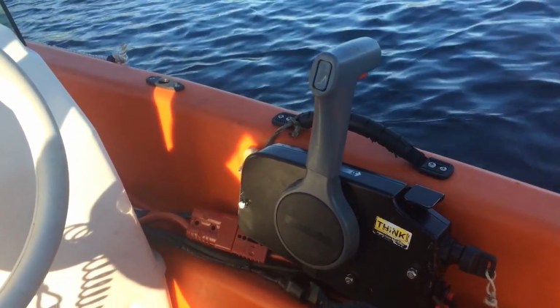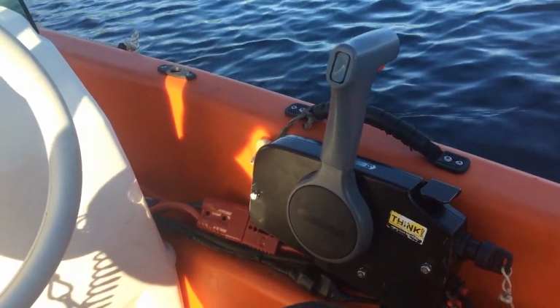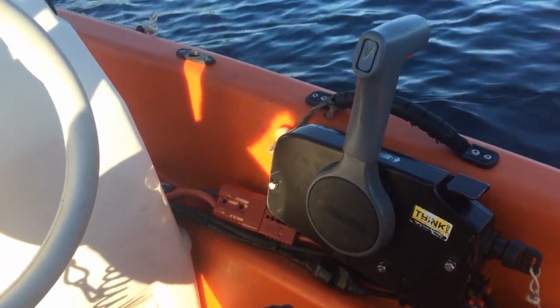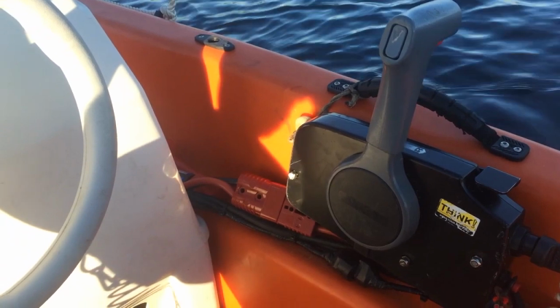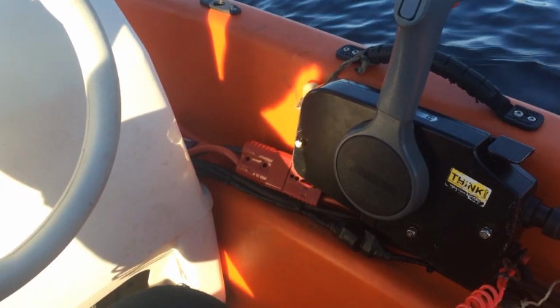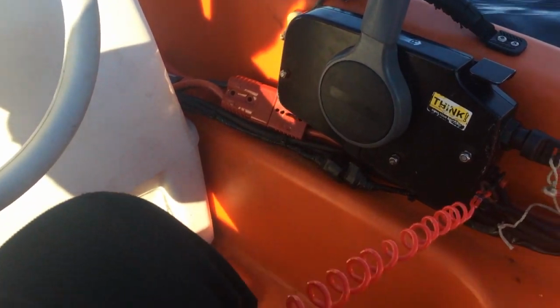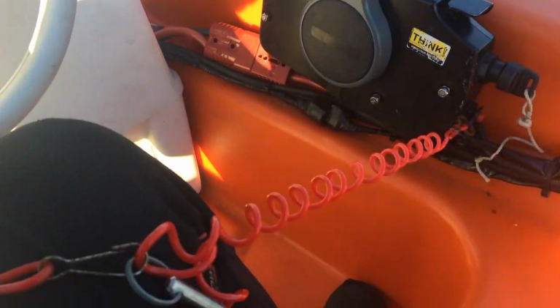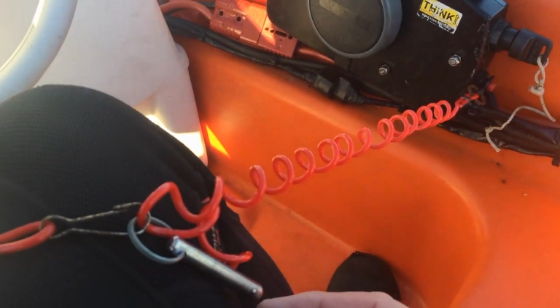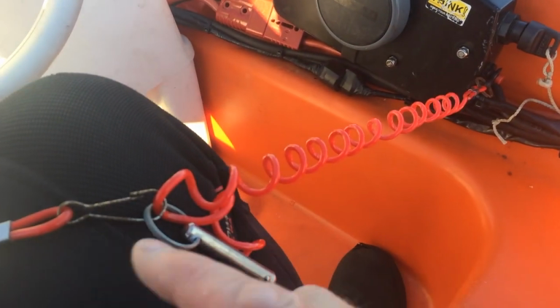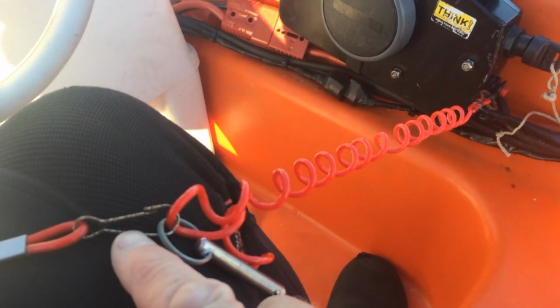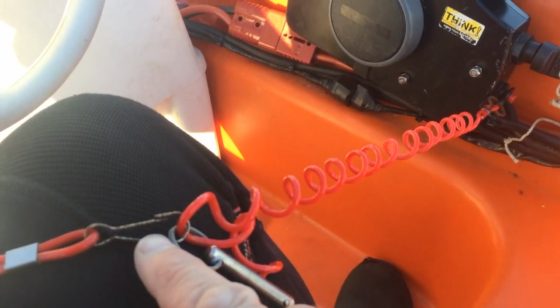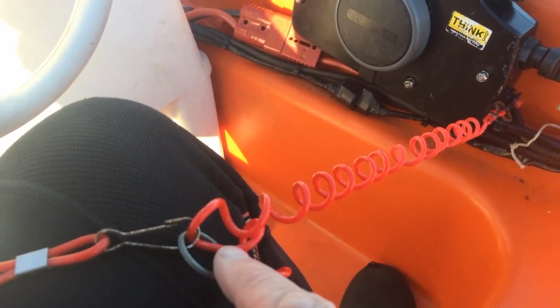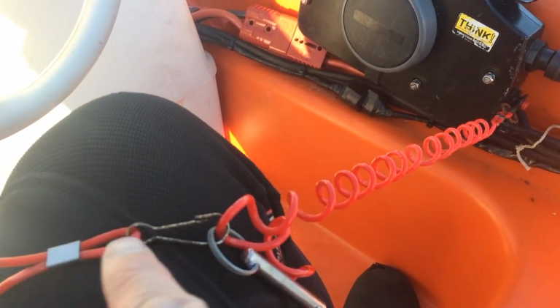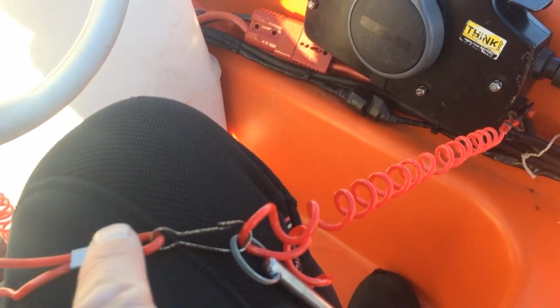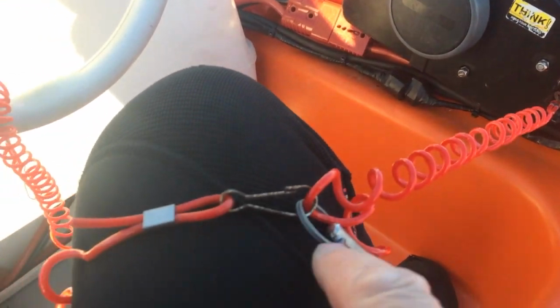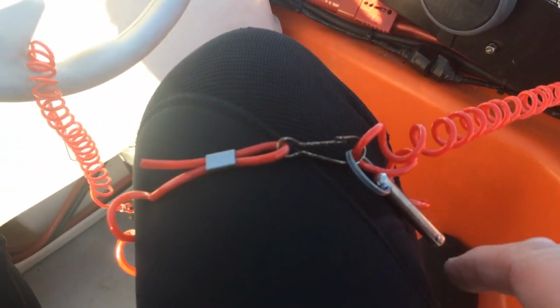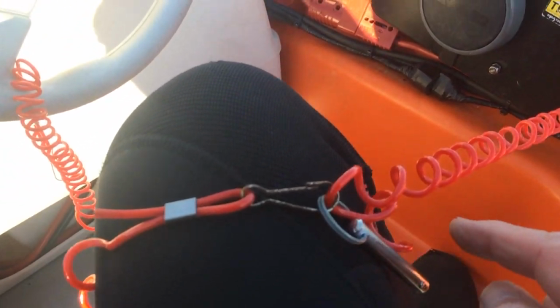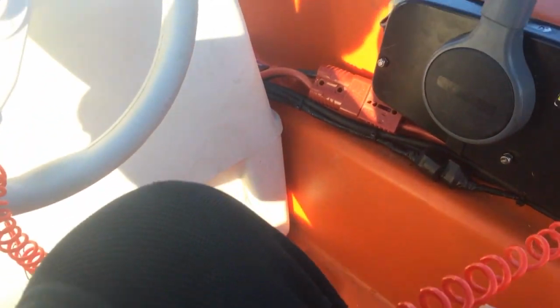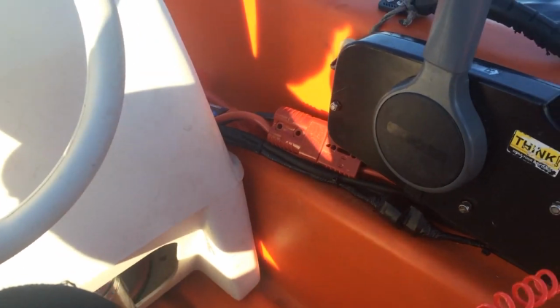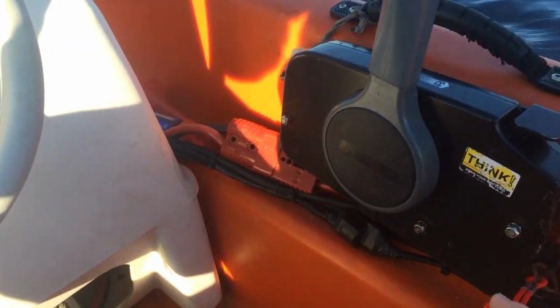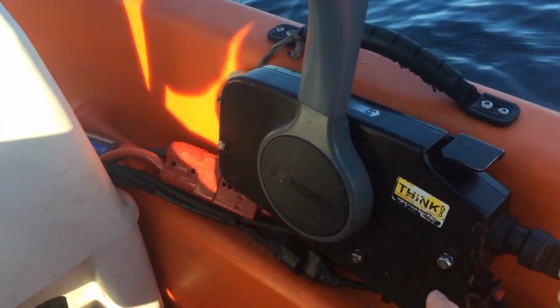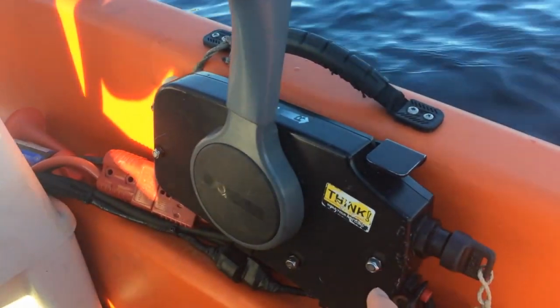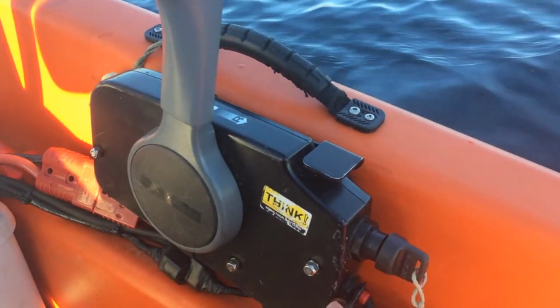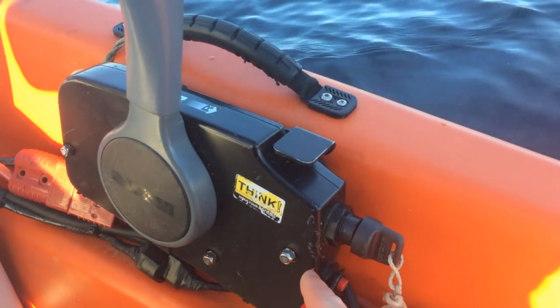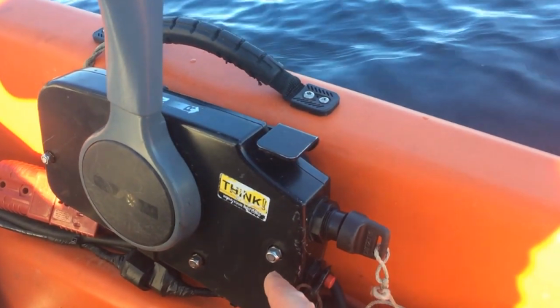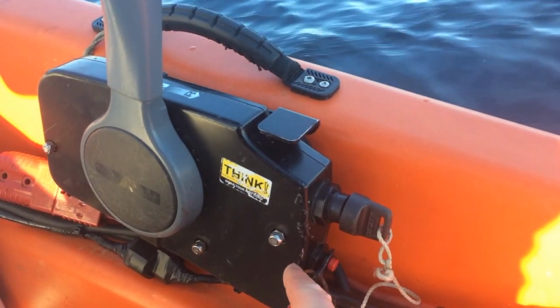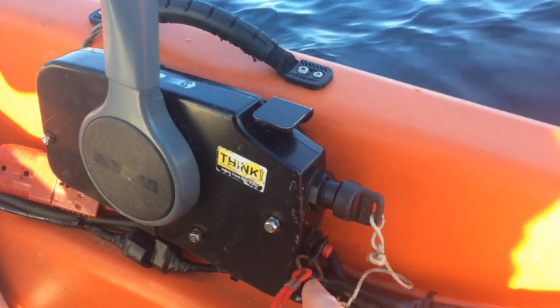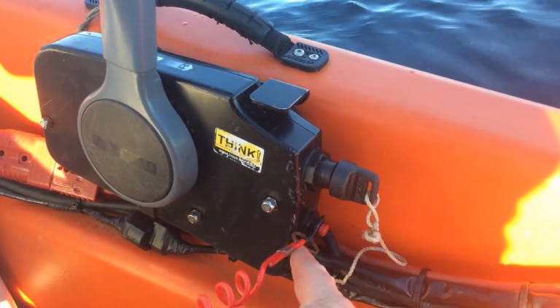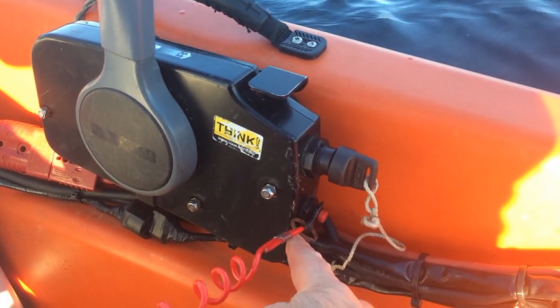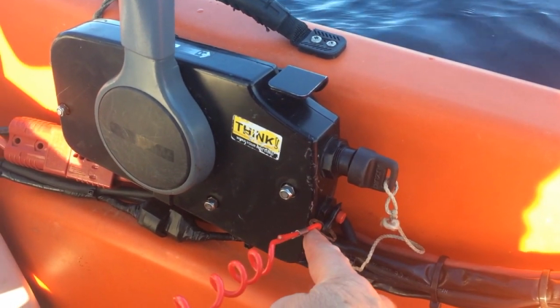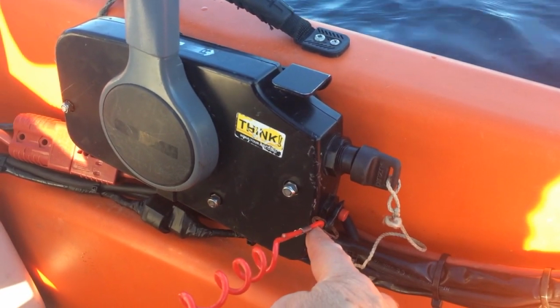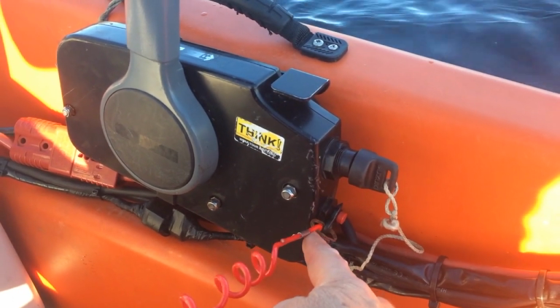When you're on the water, the first job is to make sure you've got your kill cord on. It just clips around your leg and it will cut the engine out if you were to fall out or fall over.